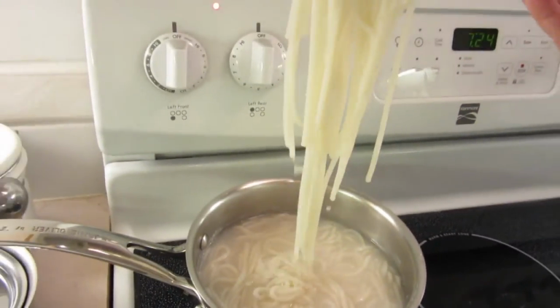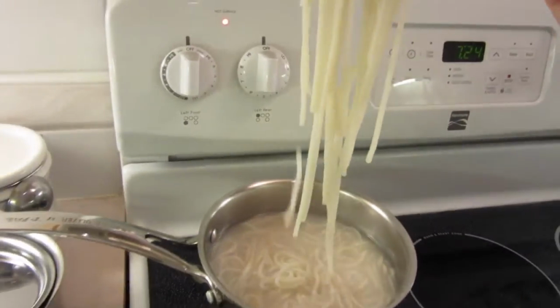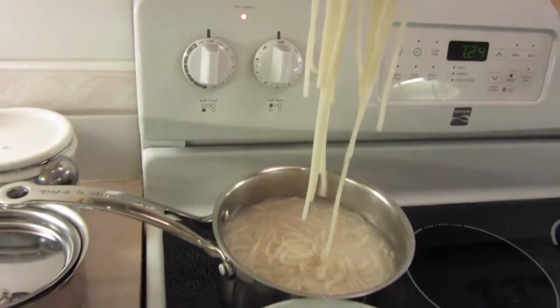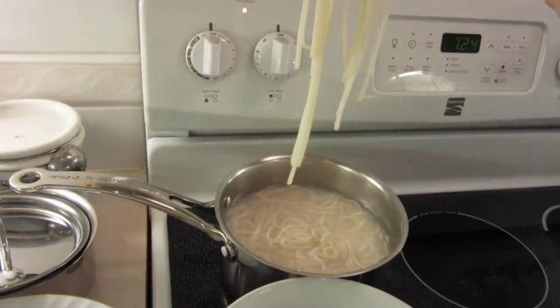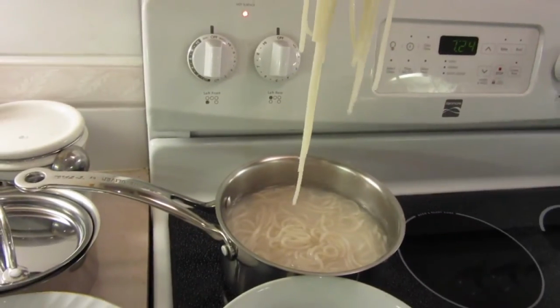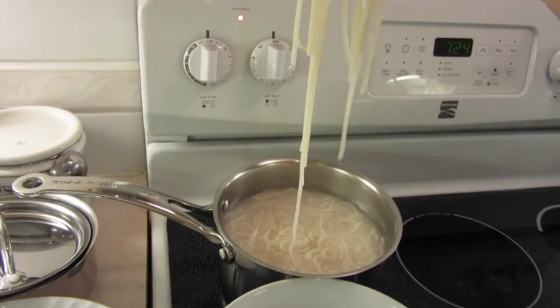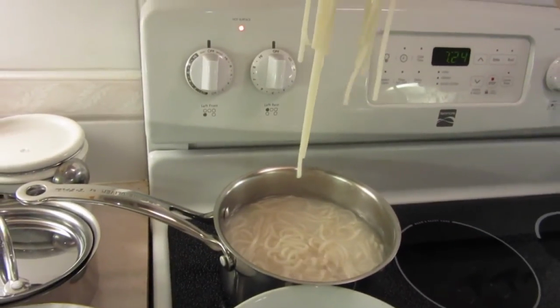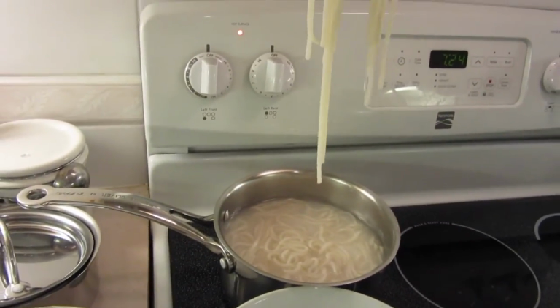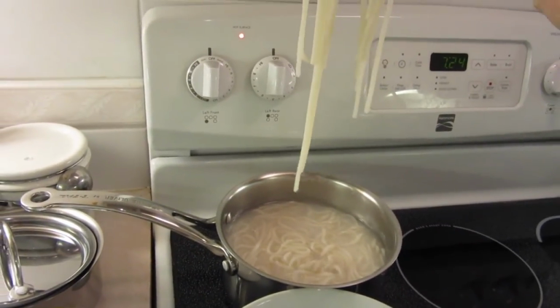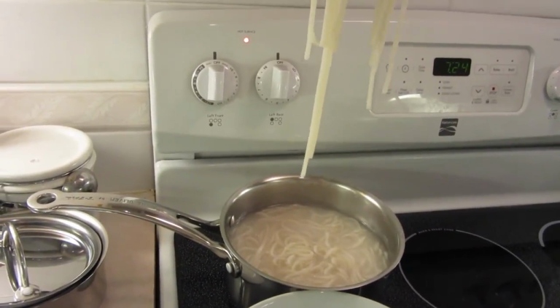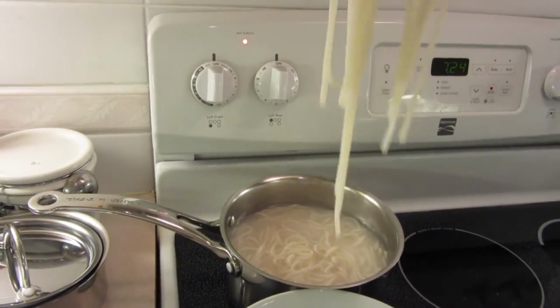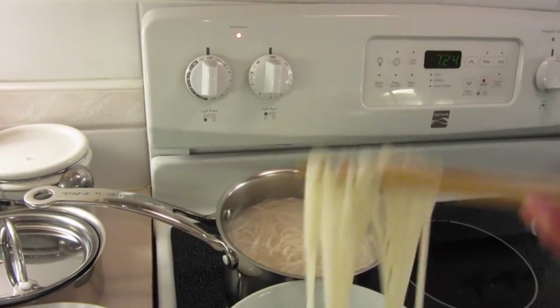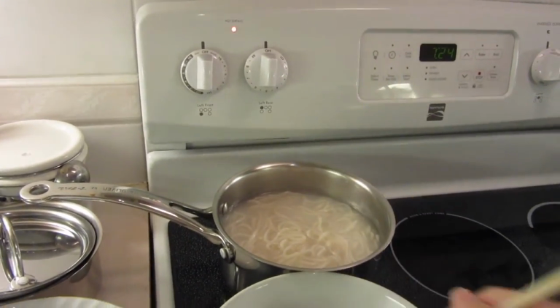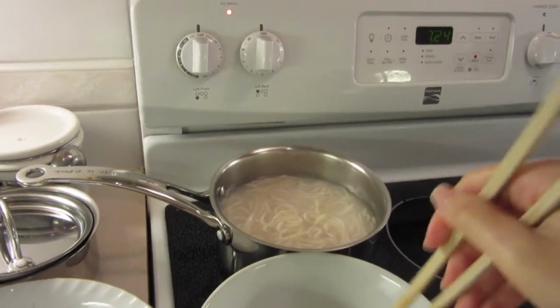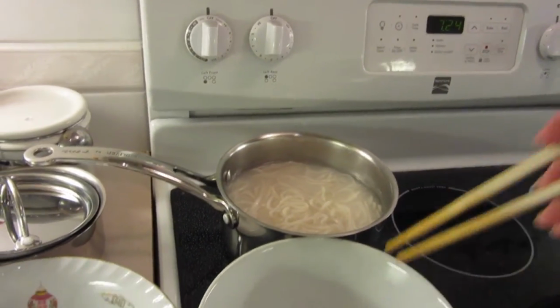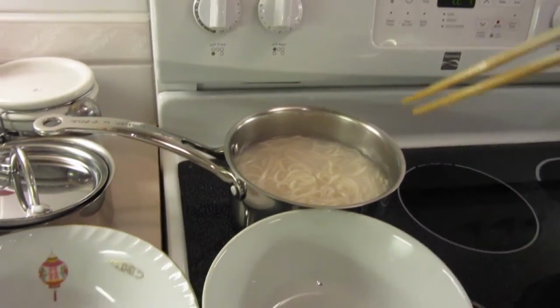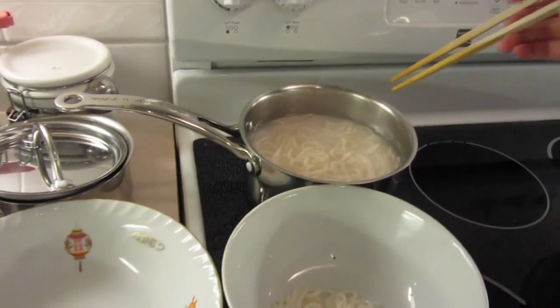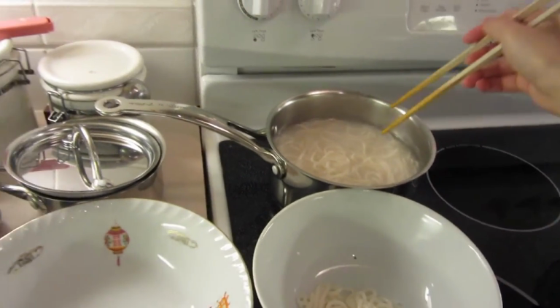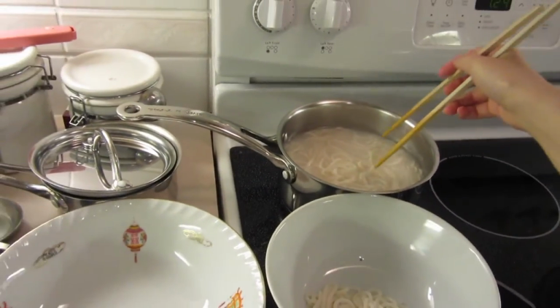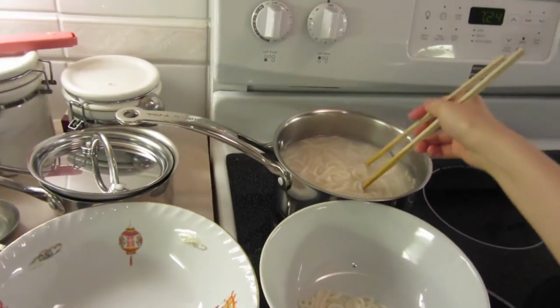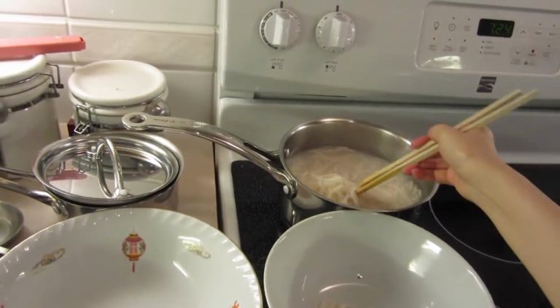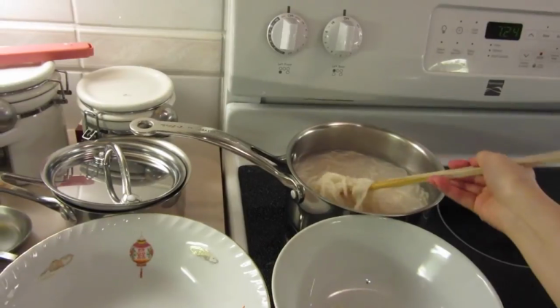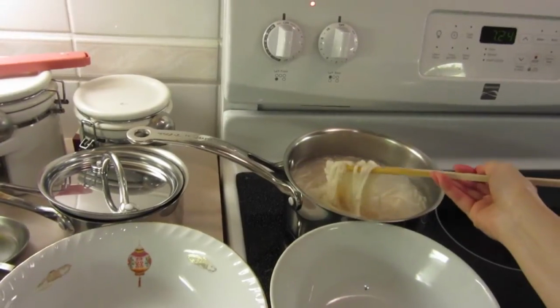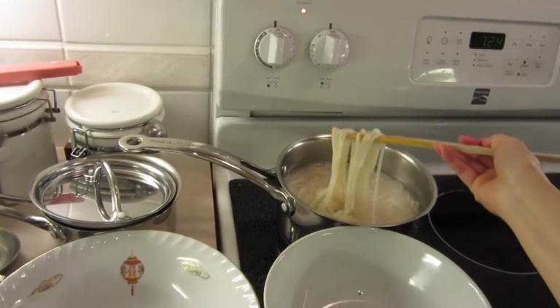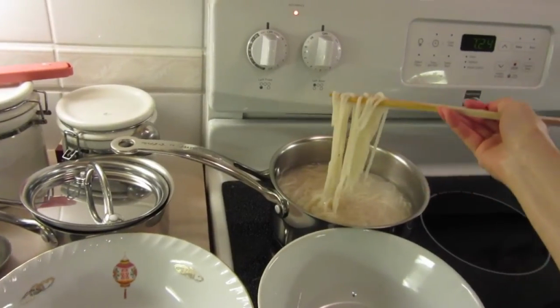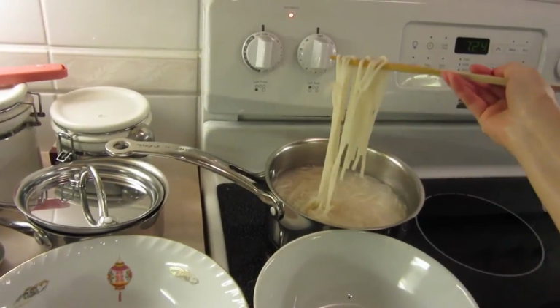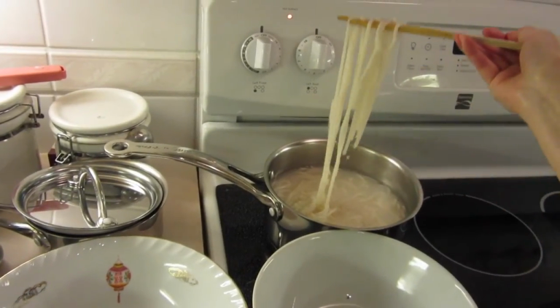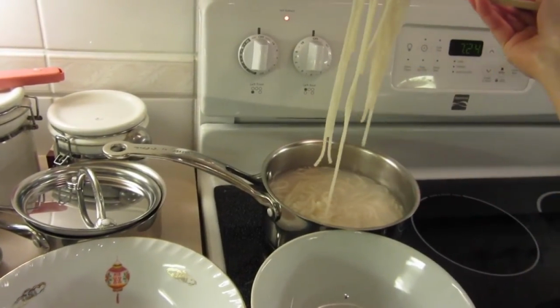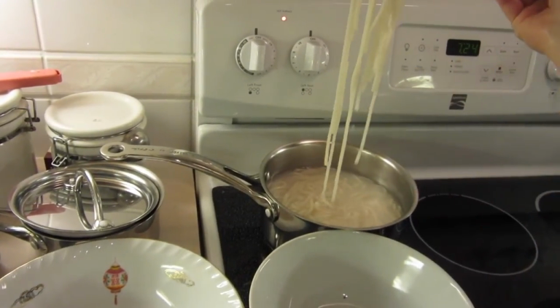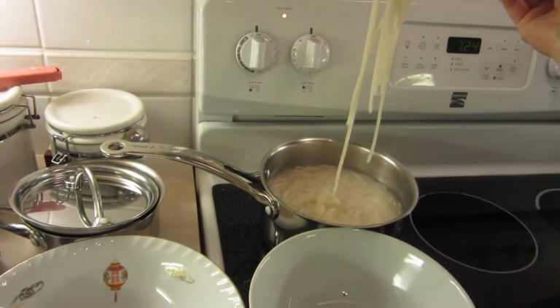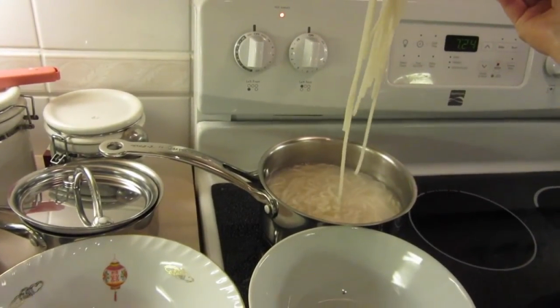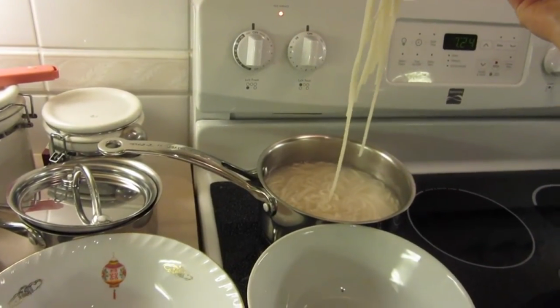You can dump them into cold water, but I just put them directly into the bowls so that once the soup is ready, I'm ready to serve.